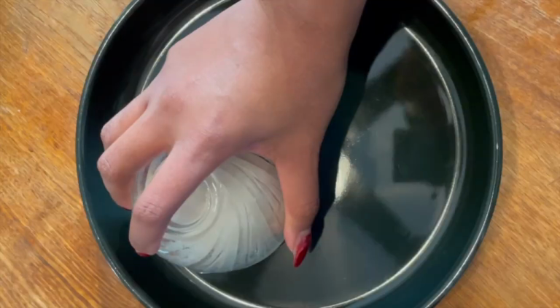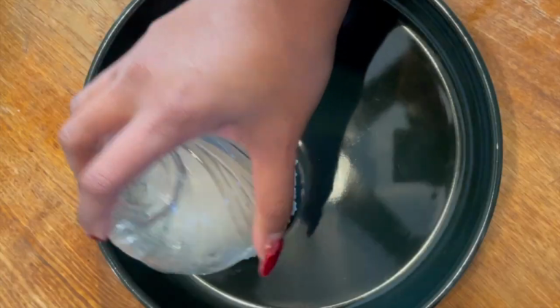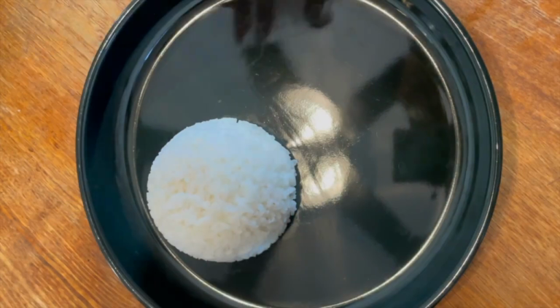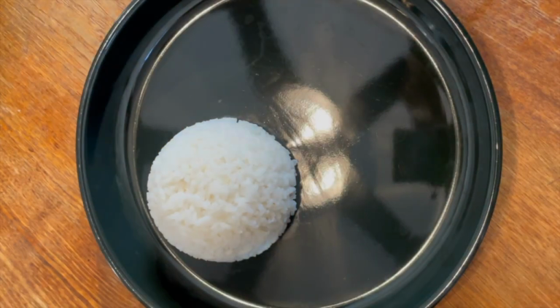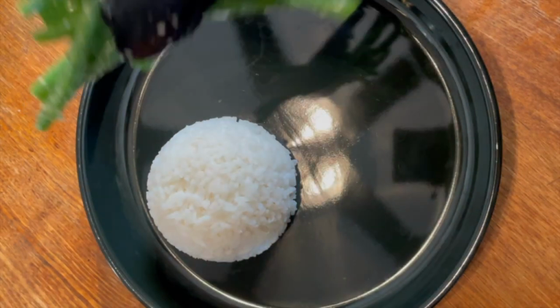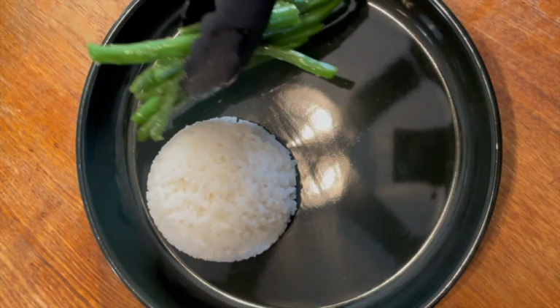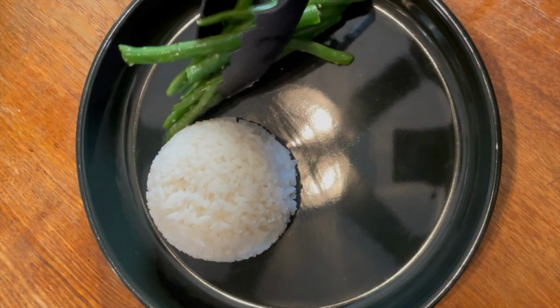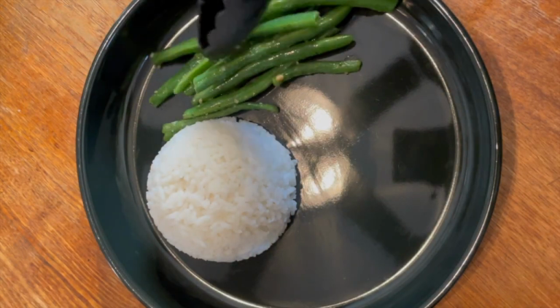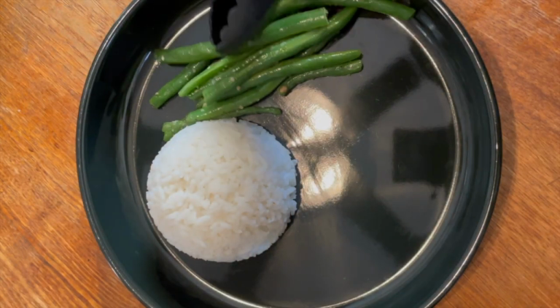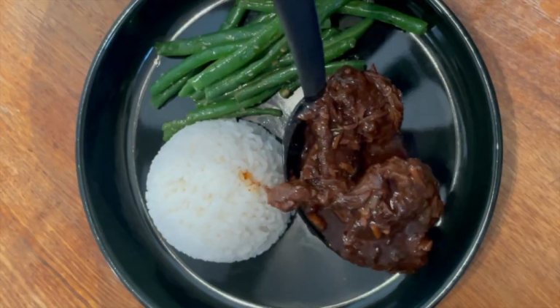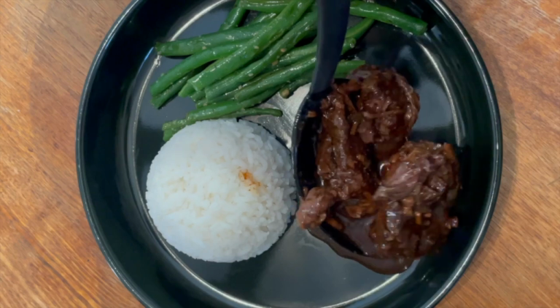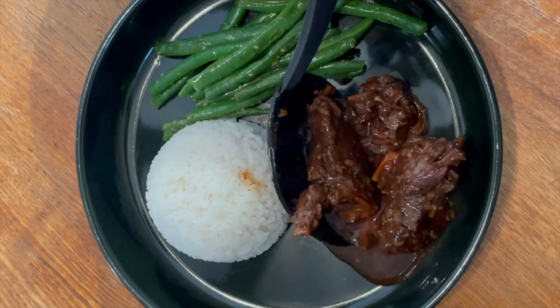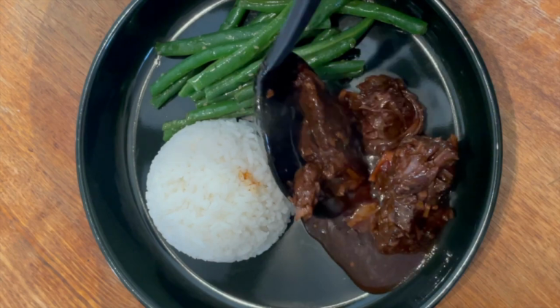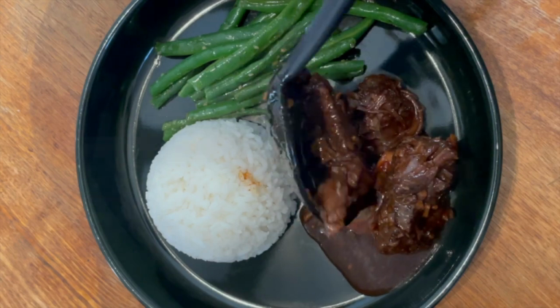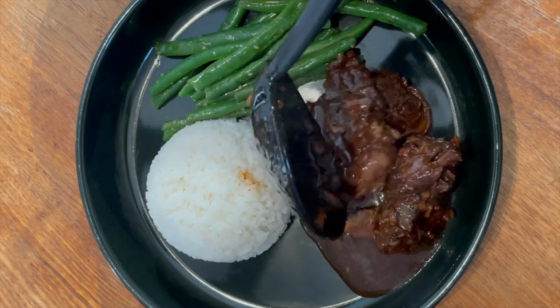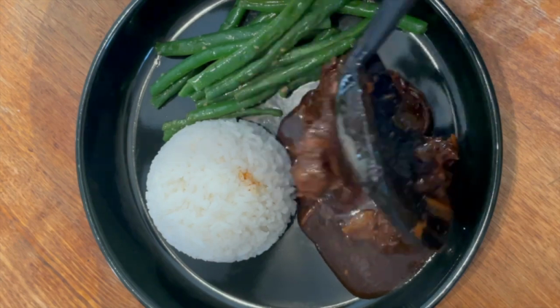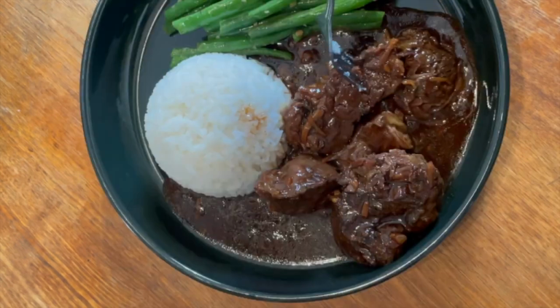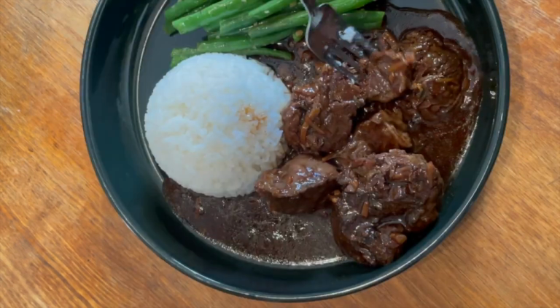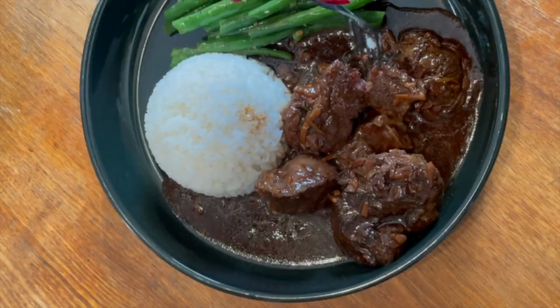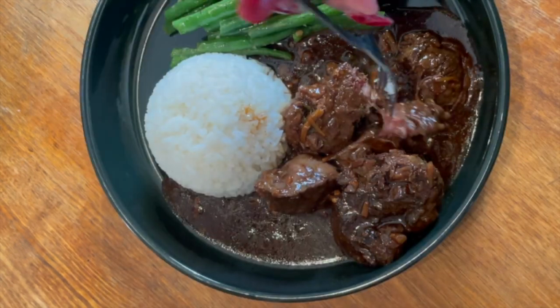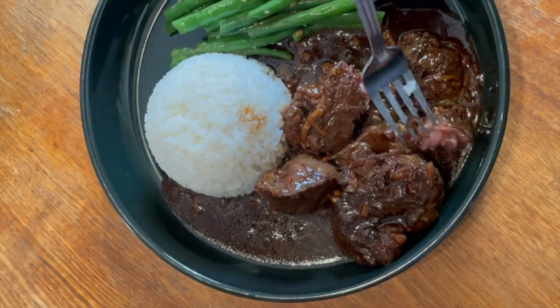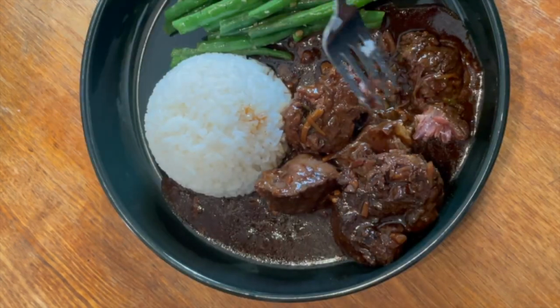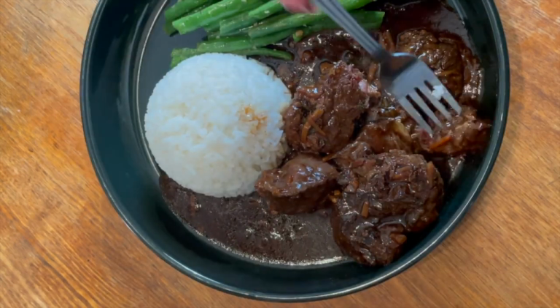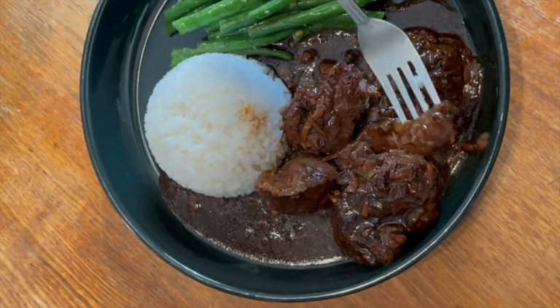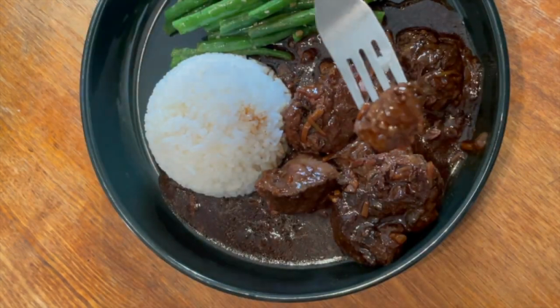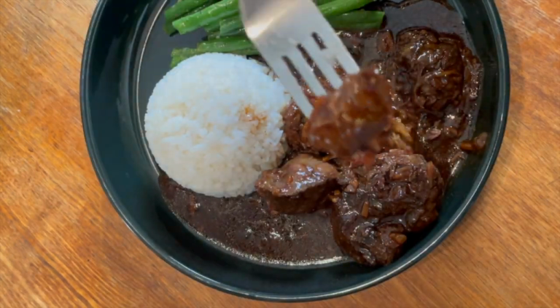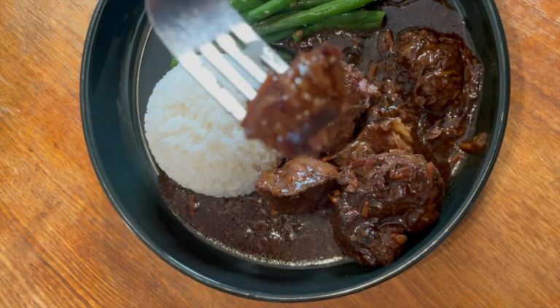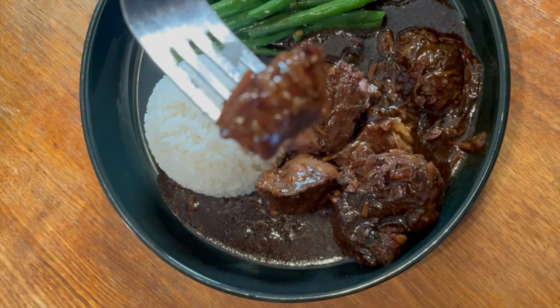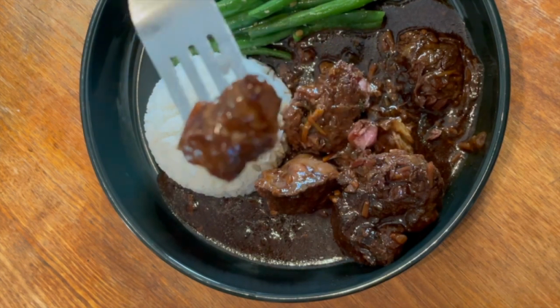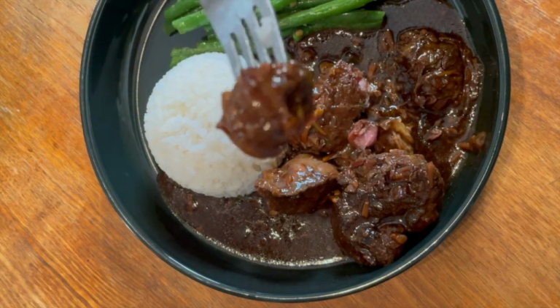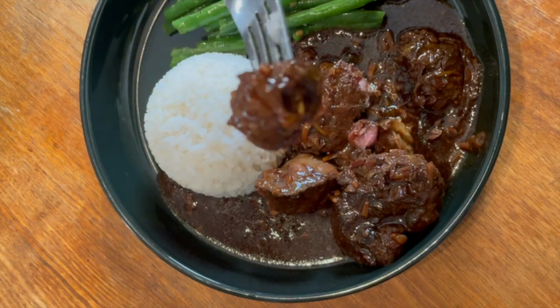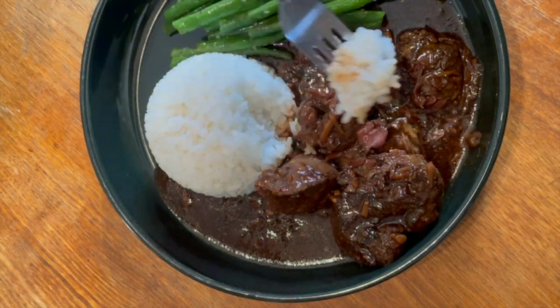I served it with white rice and garlic green beans, and it's just — the gravy is outstanding. The meat is fork tender. I could not stop eating this as I was filming it.